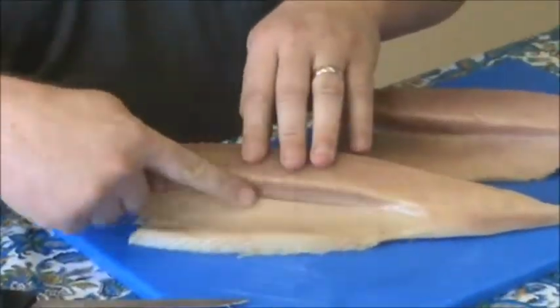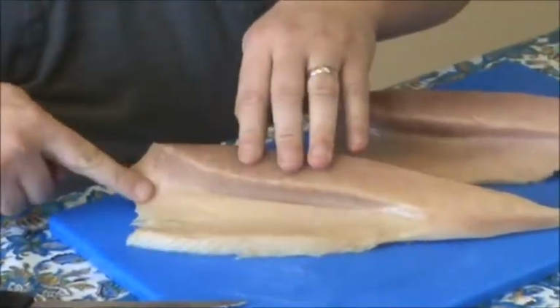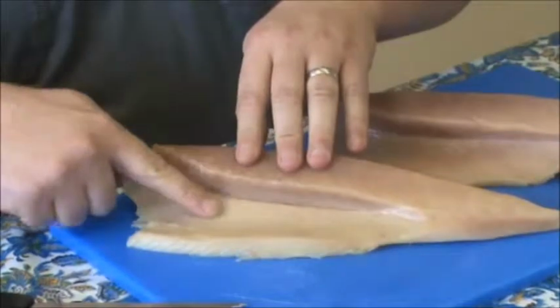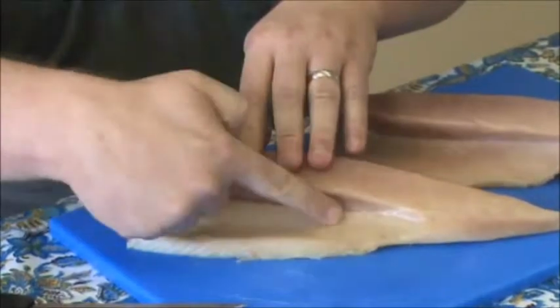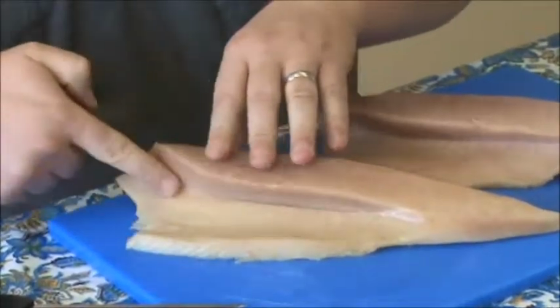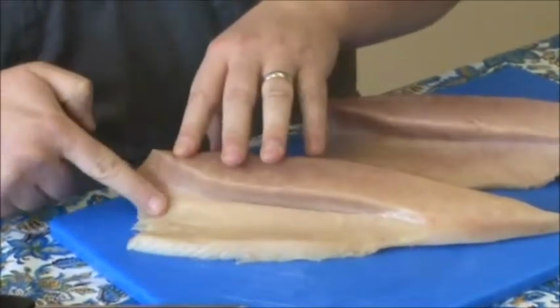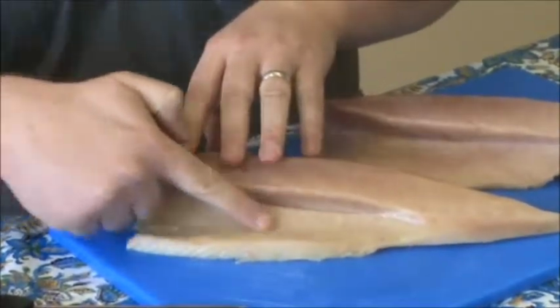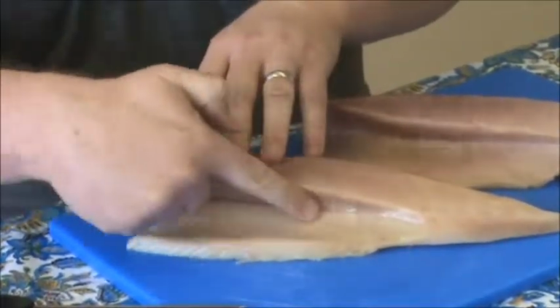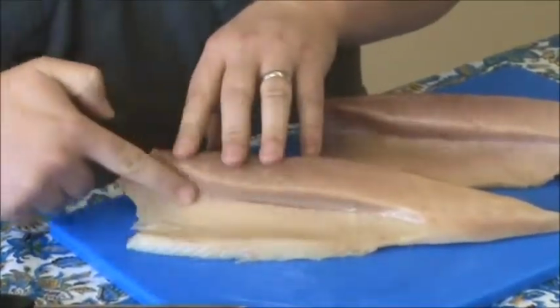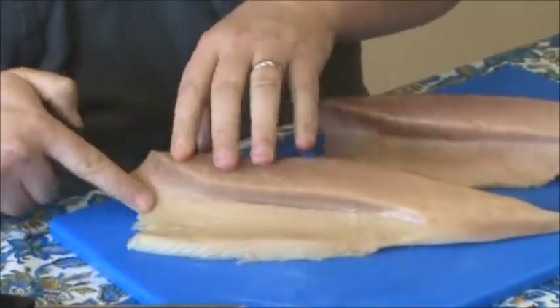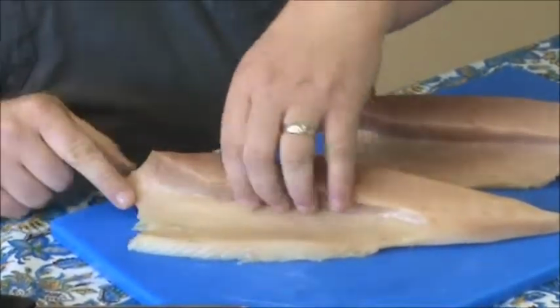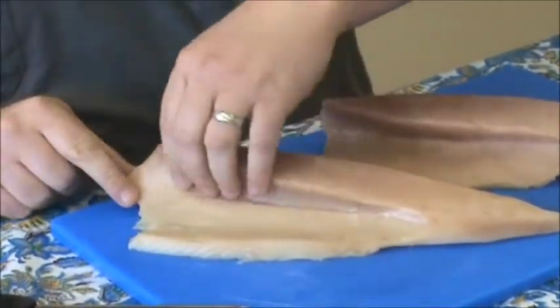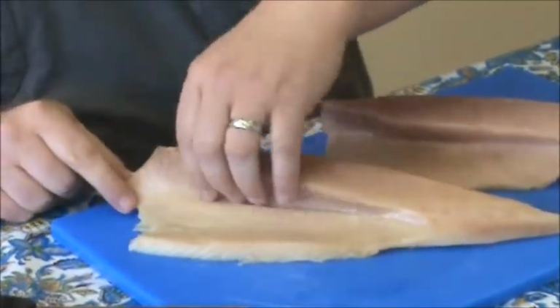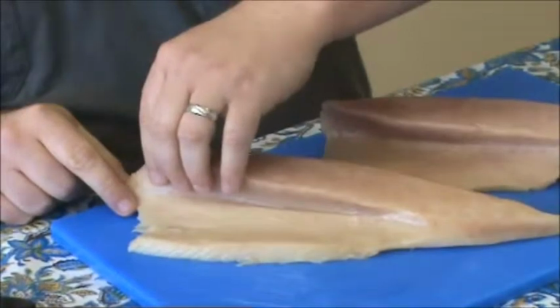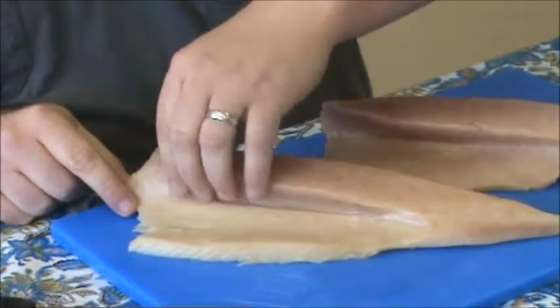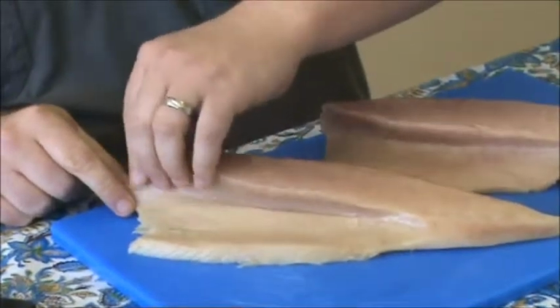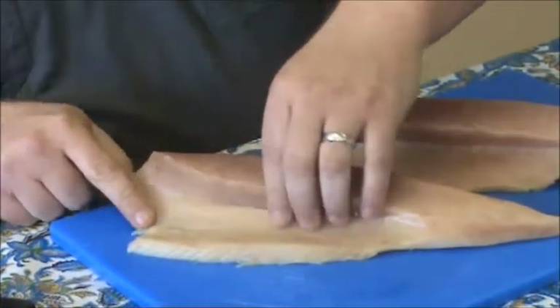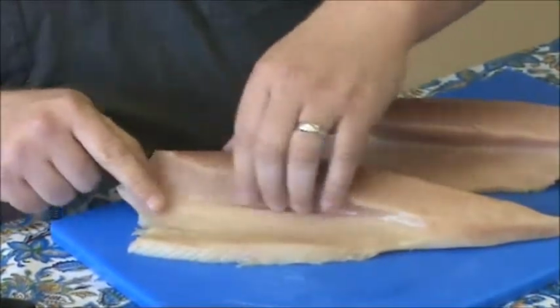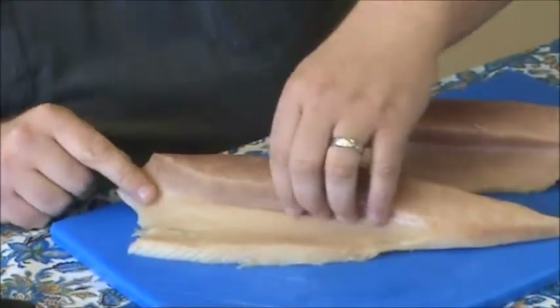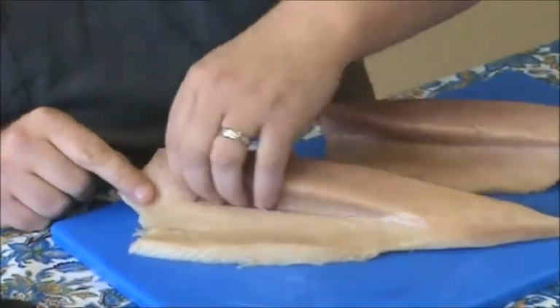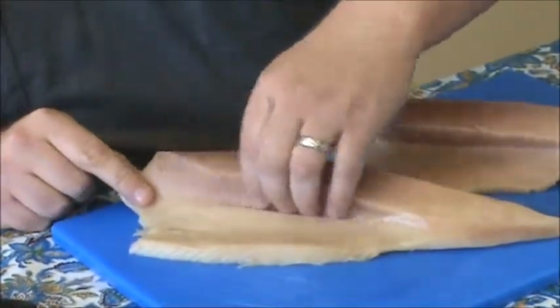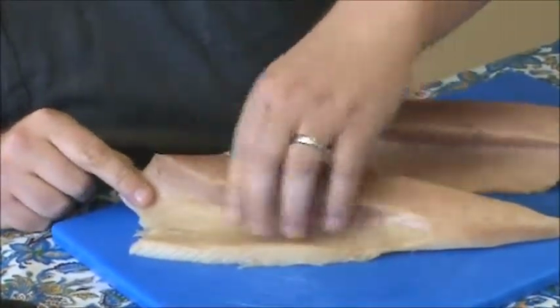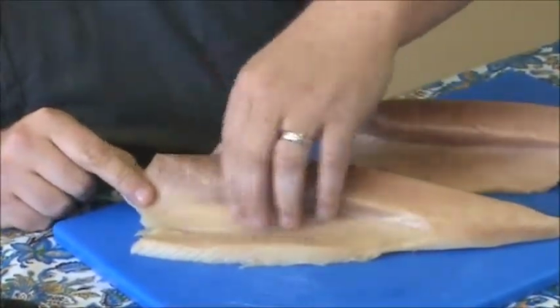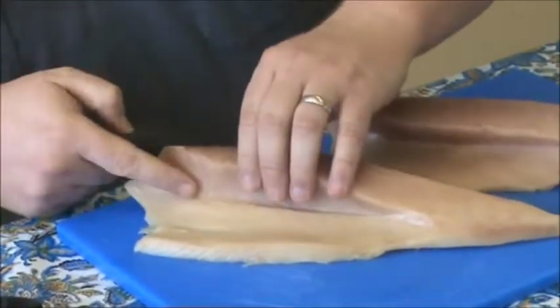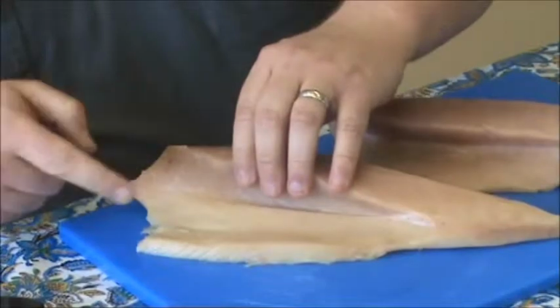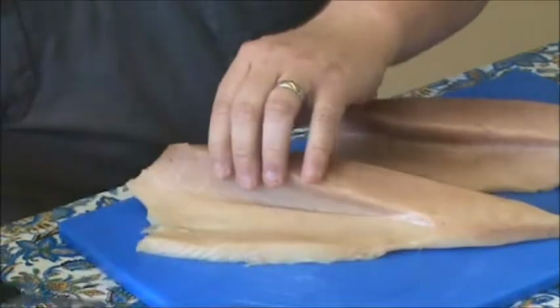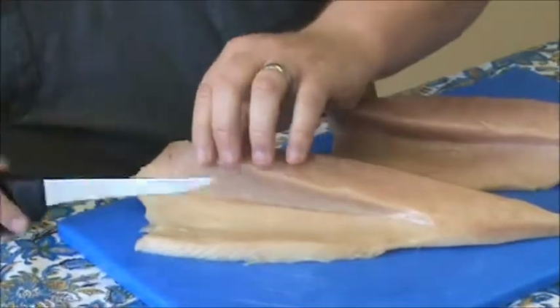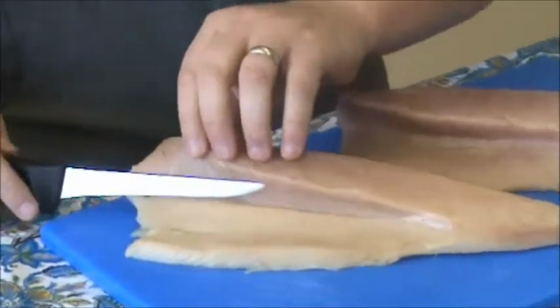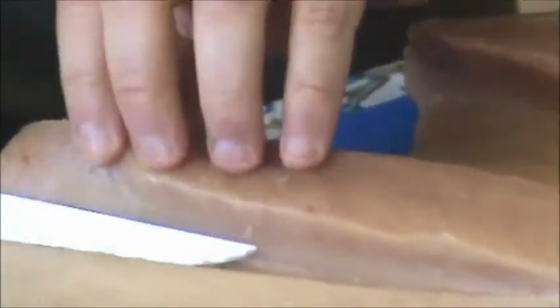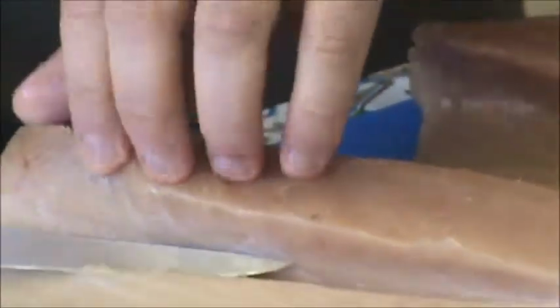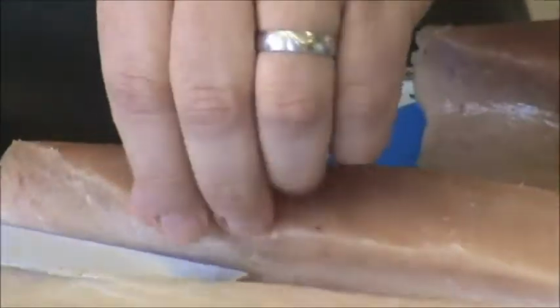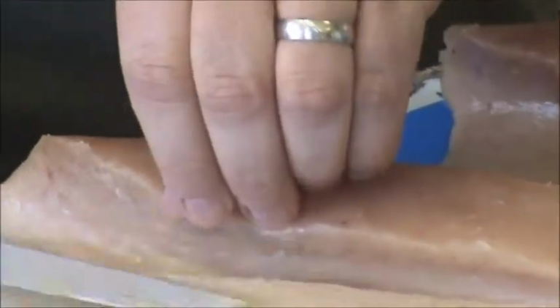Basically, if you run your finger in this area here, you can find — sometimes you can find up to three or four bones in a loin. This loin doesn't have any bones this time.